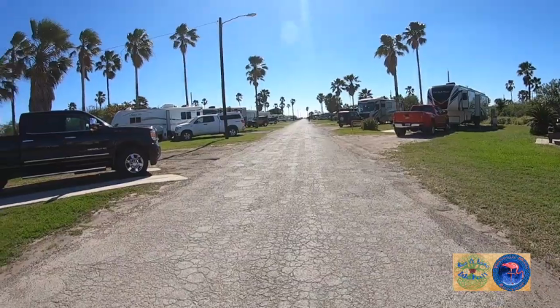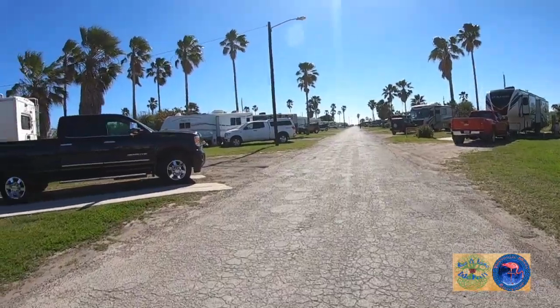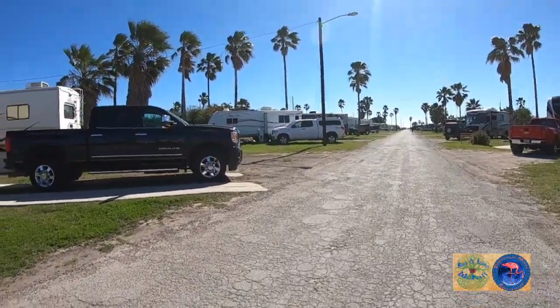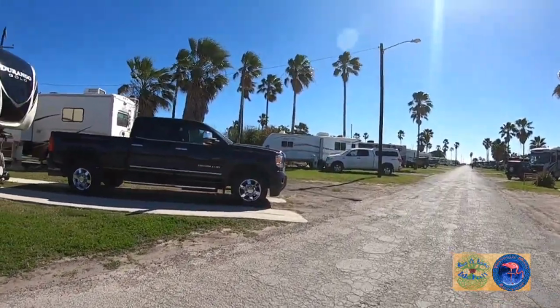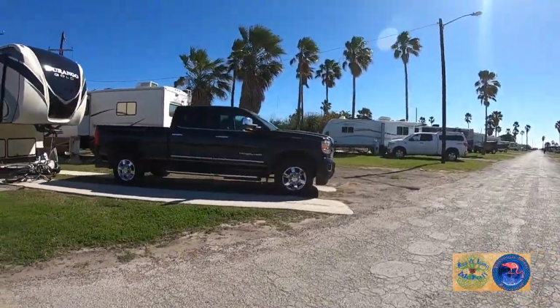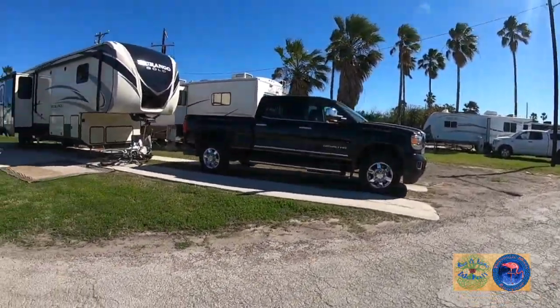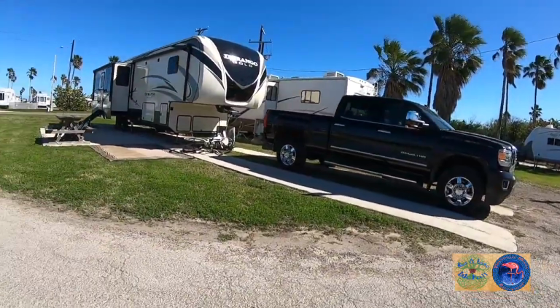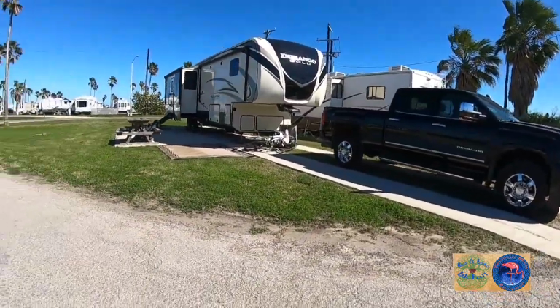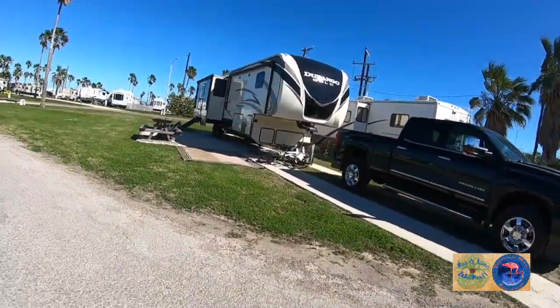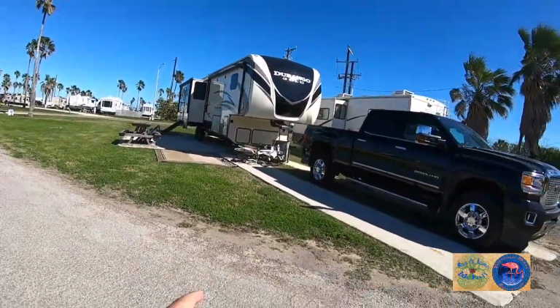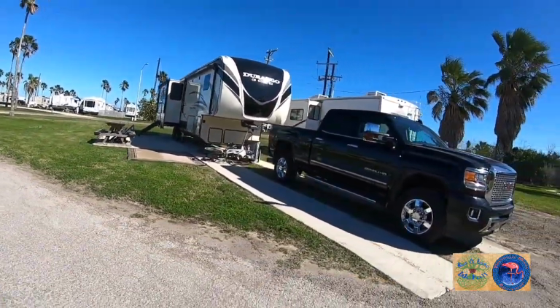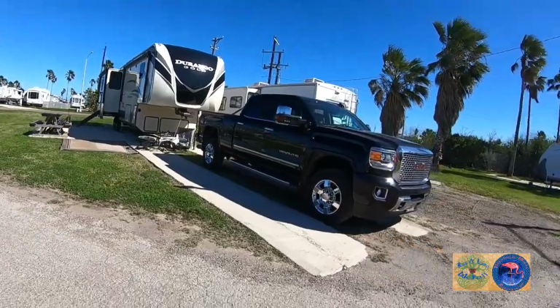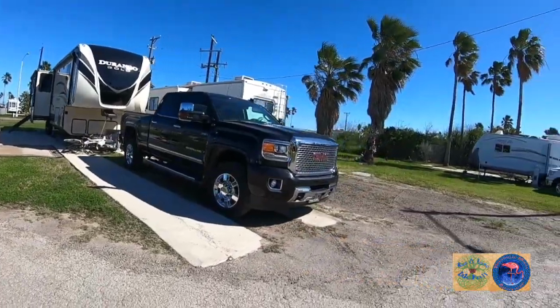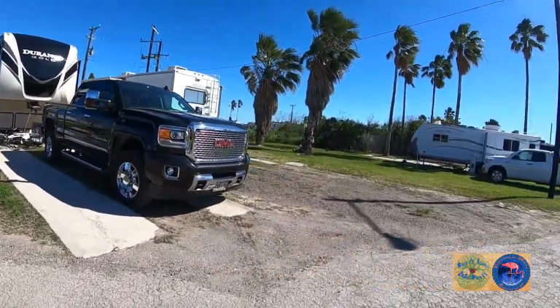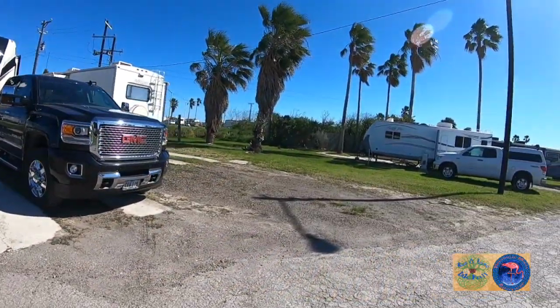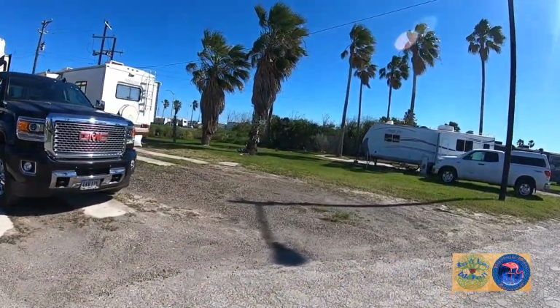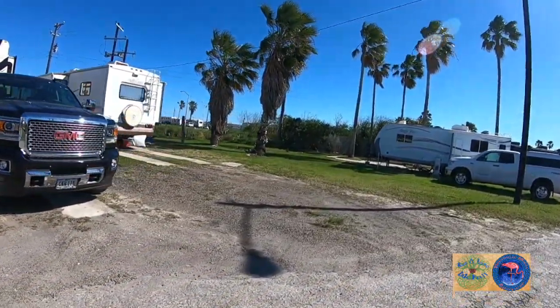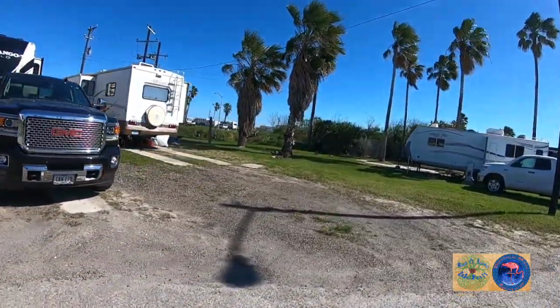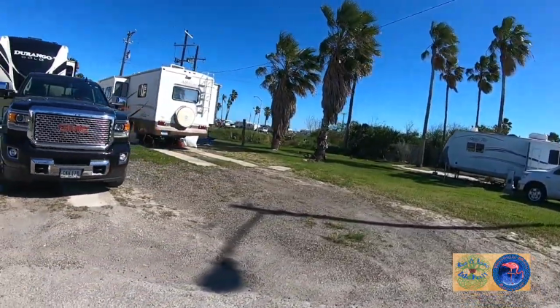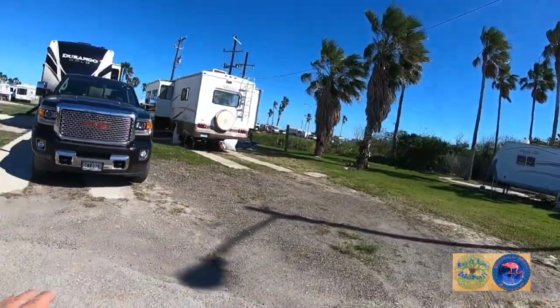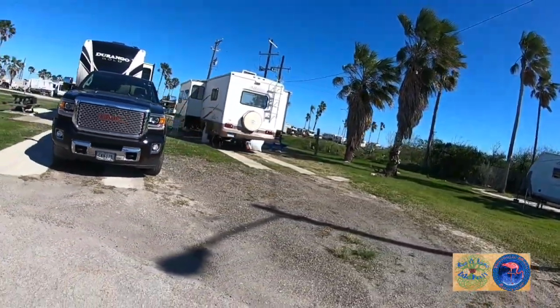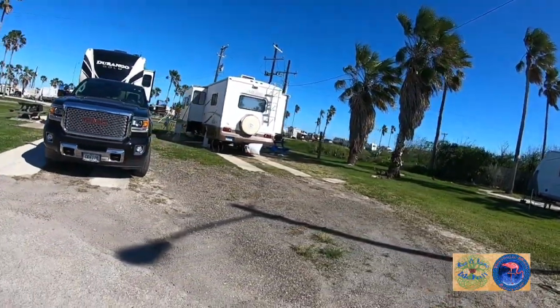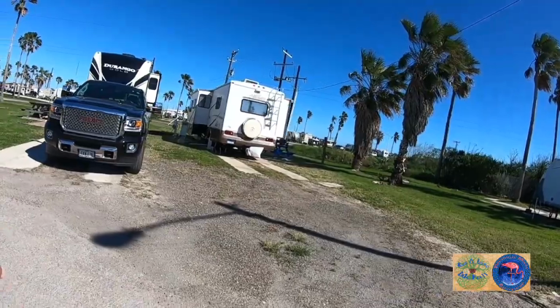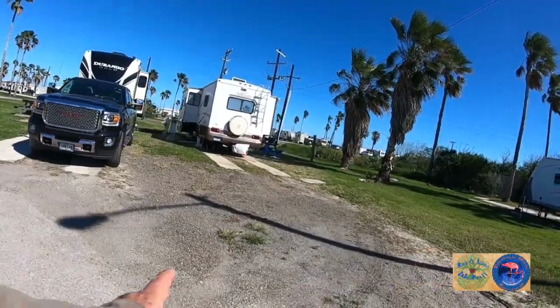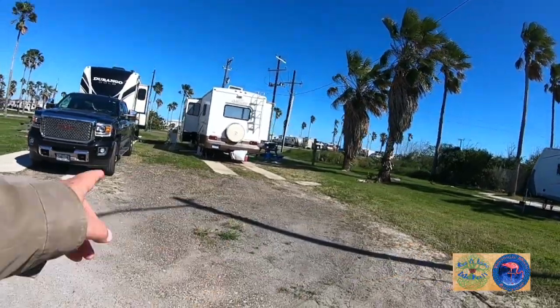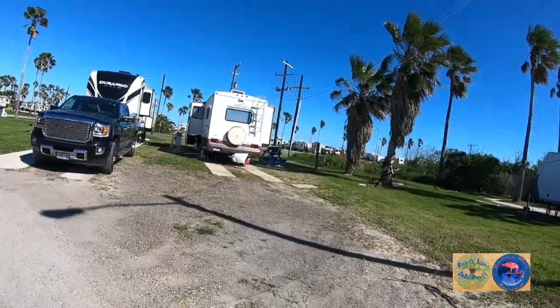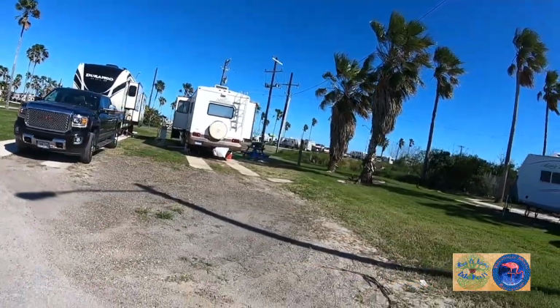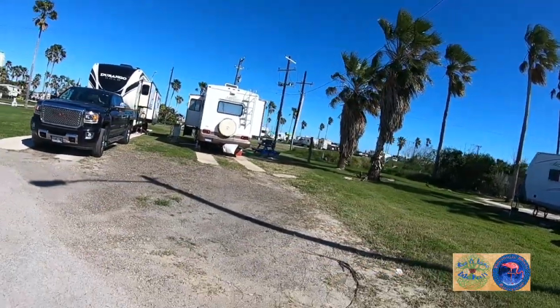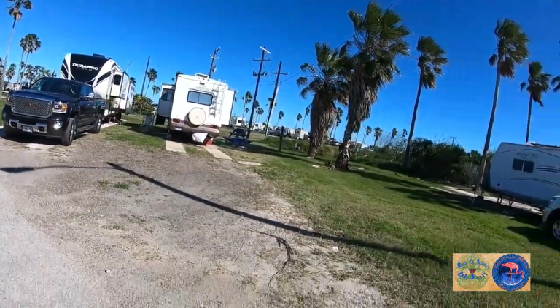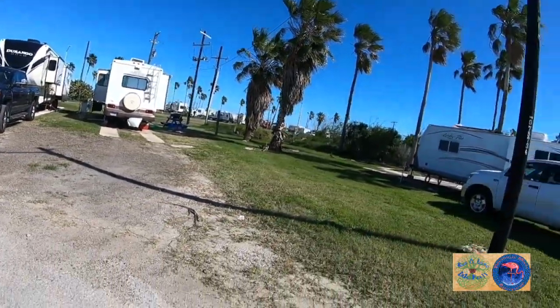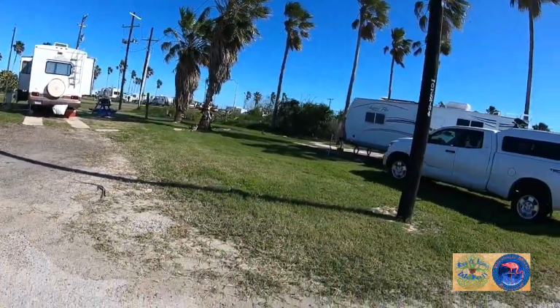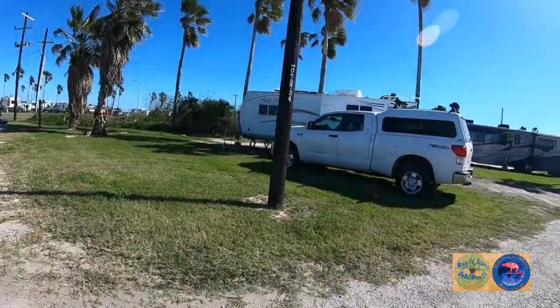On this side, except for this one guy here who was able to back in, most of them are pull-ins. You pull in and your services are on that side of the RV.